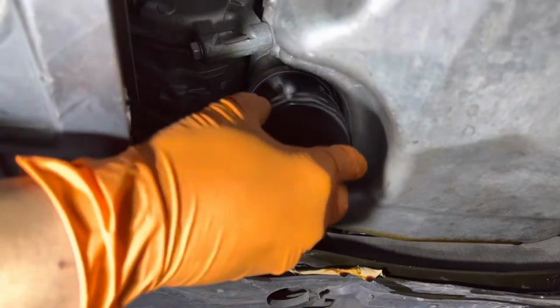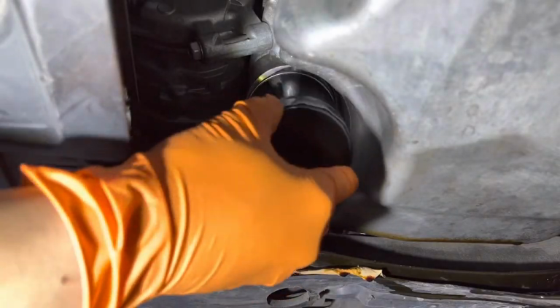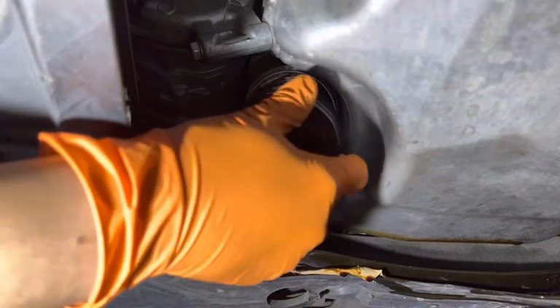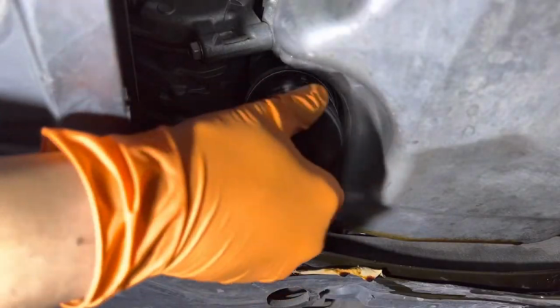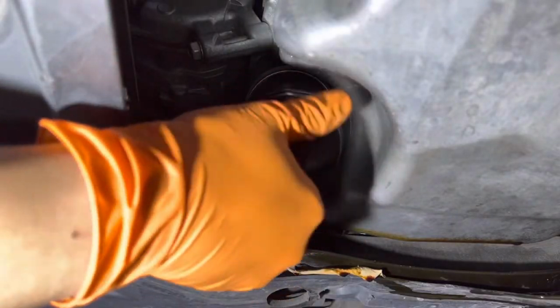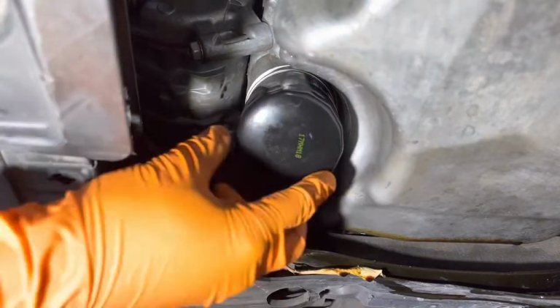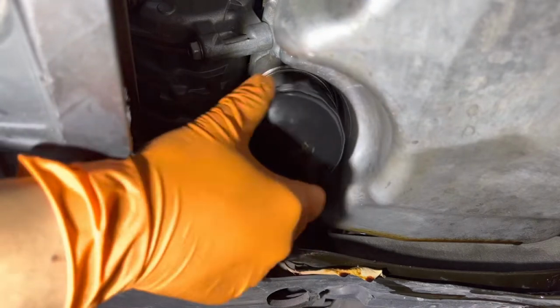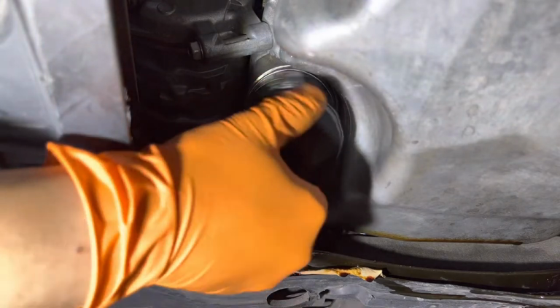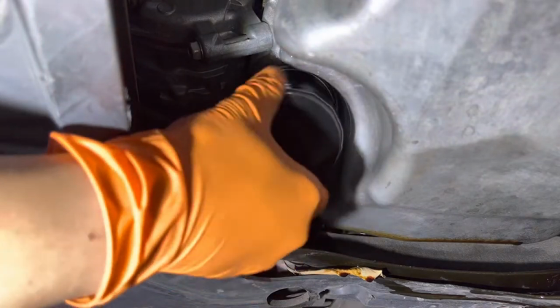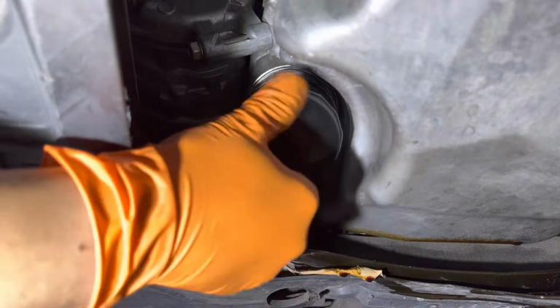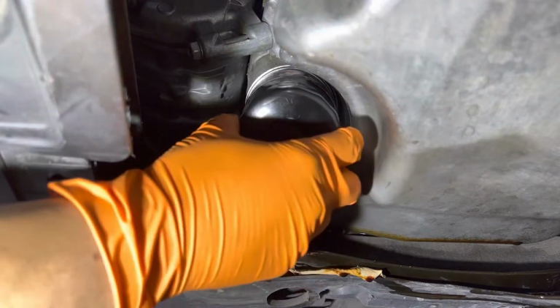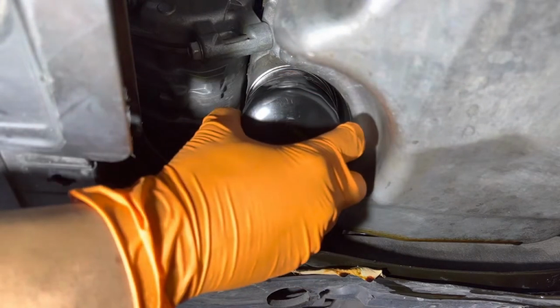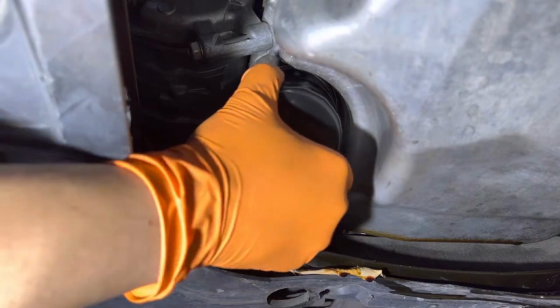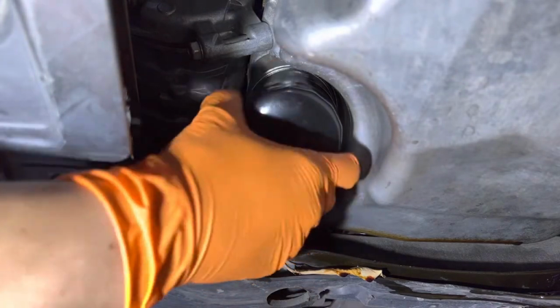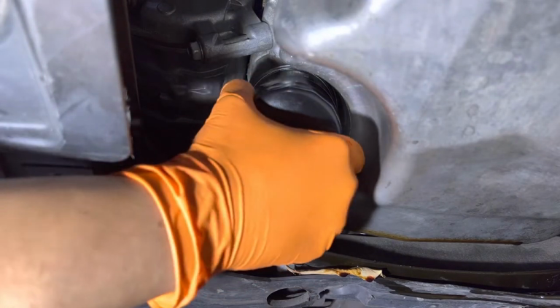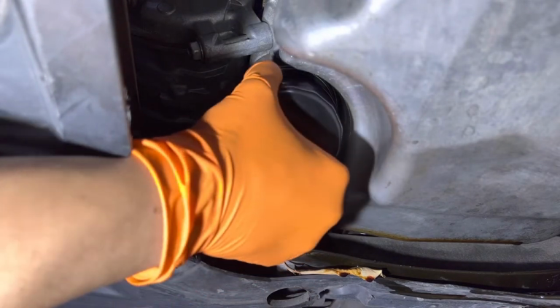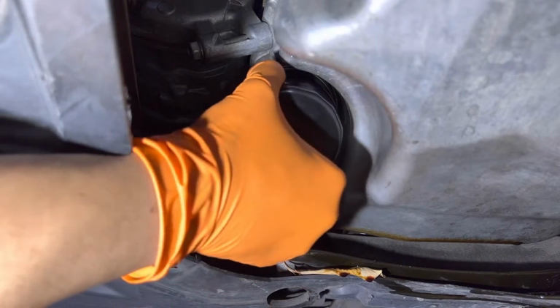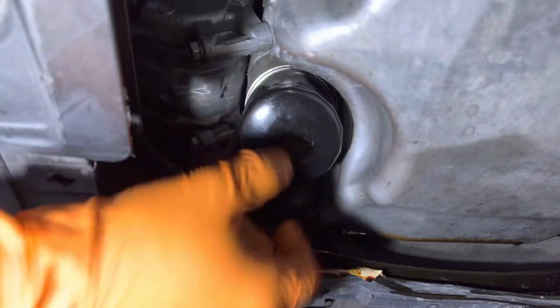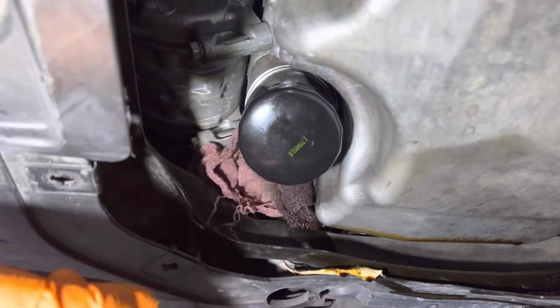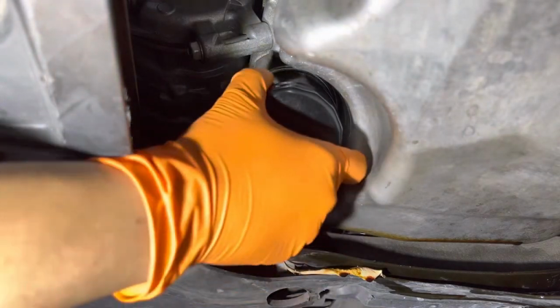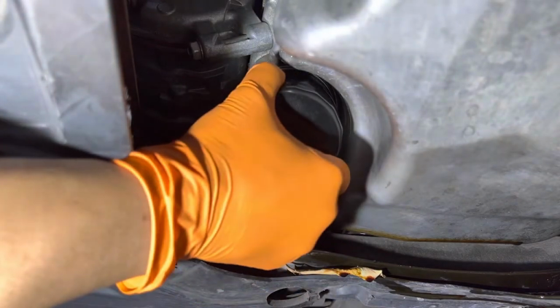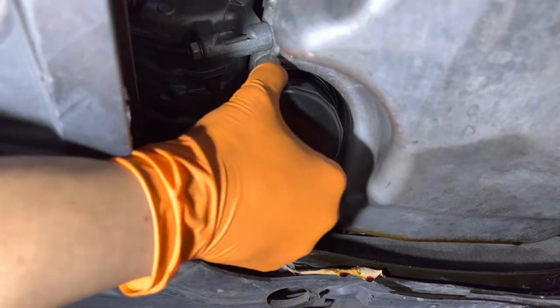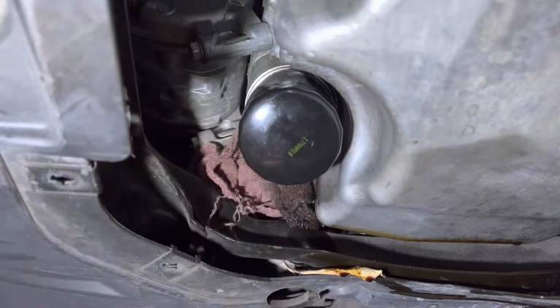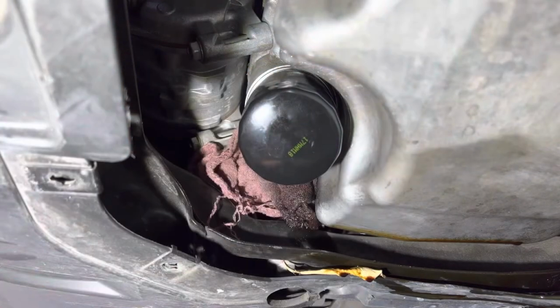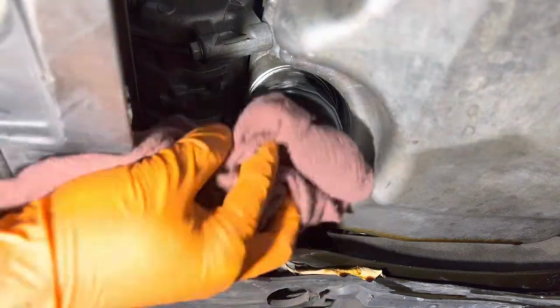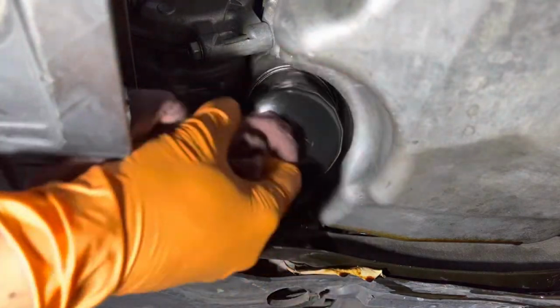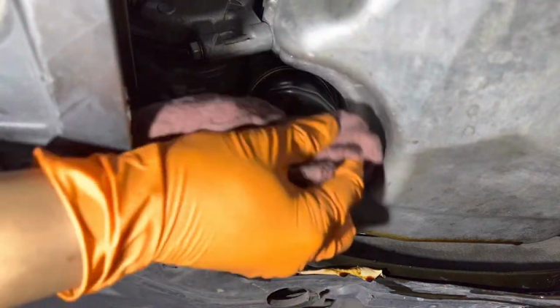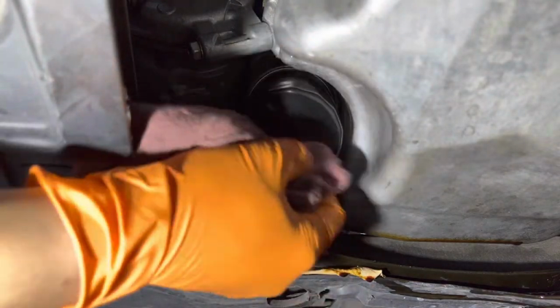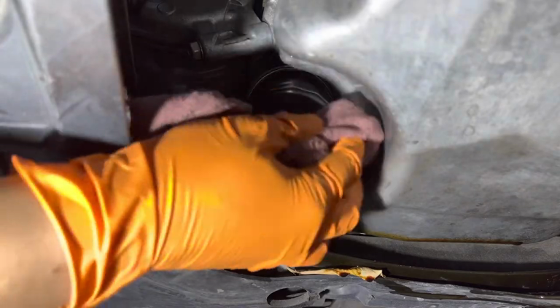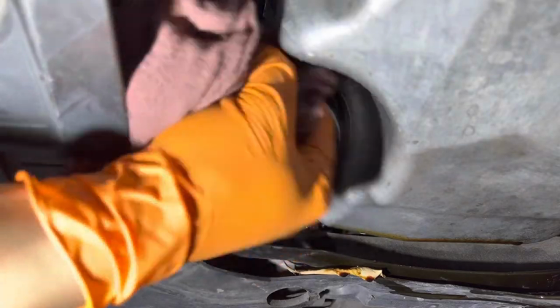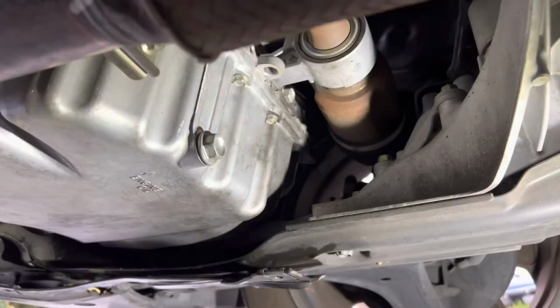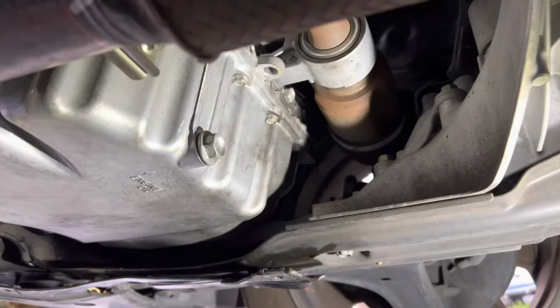Screw on the new oil filter. Once you bottom out, turn it by hand until you can't anymore, and that's sufficient. You don't need to go any tighter than that — hand tight is perfectly fine, so you don't need to use the tool to retighten it.